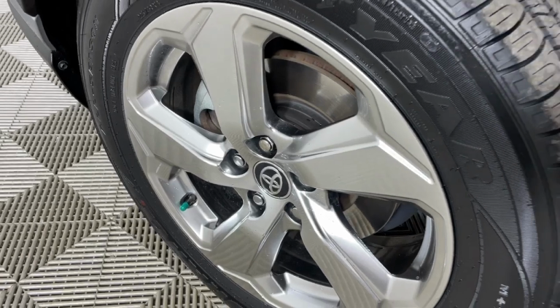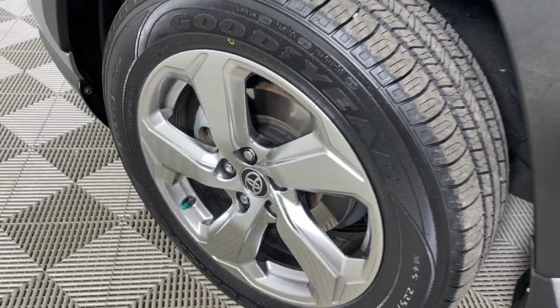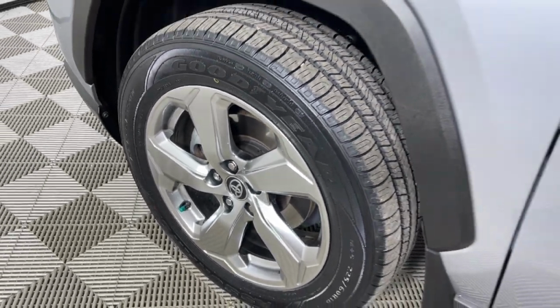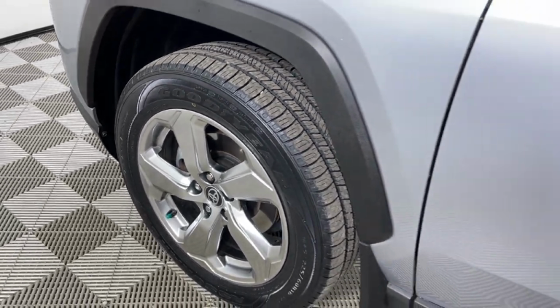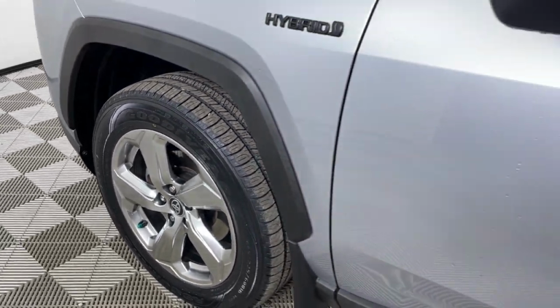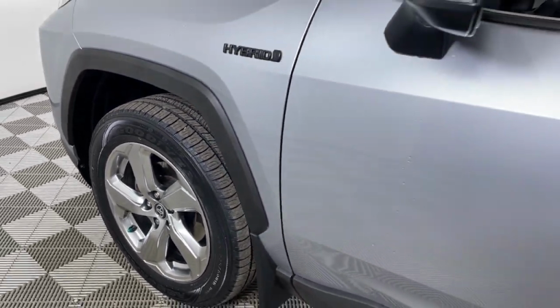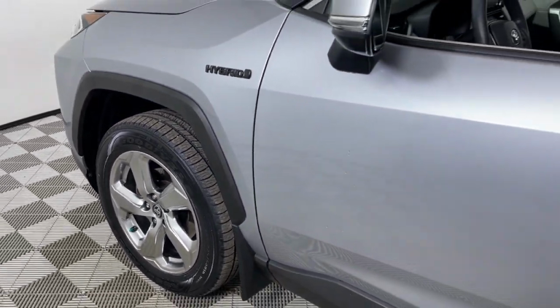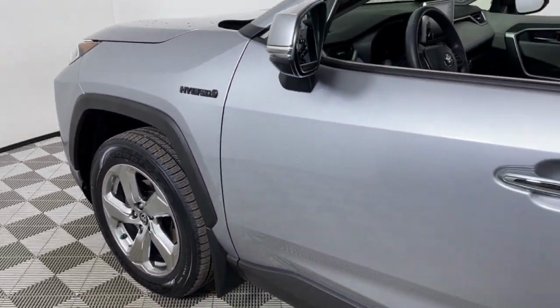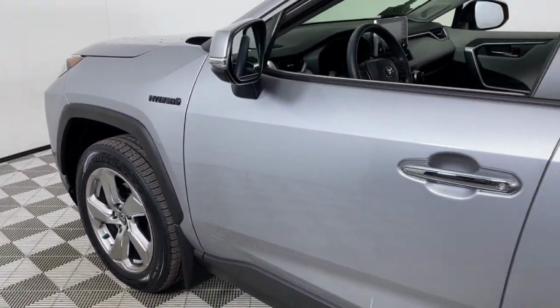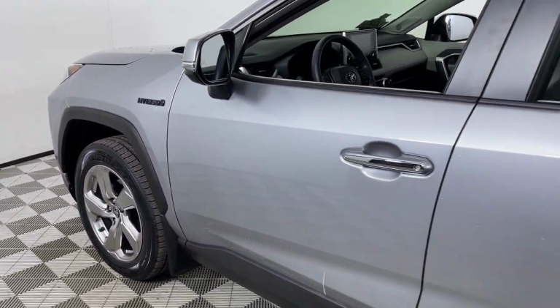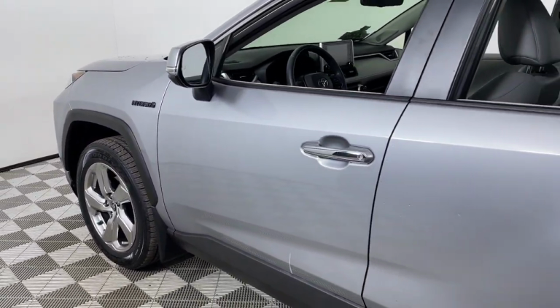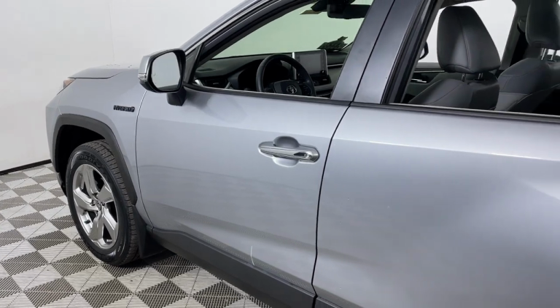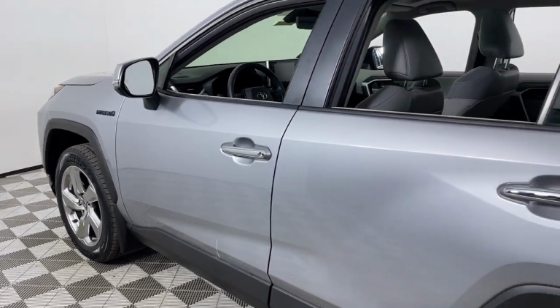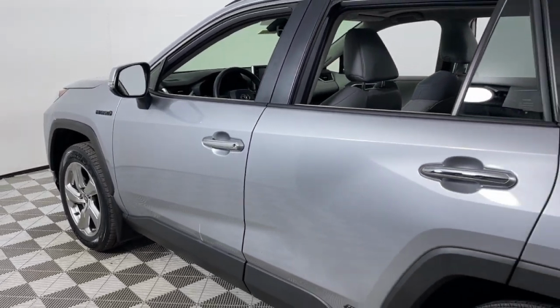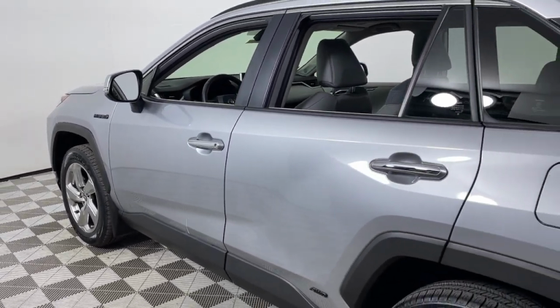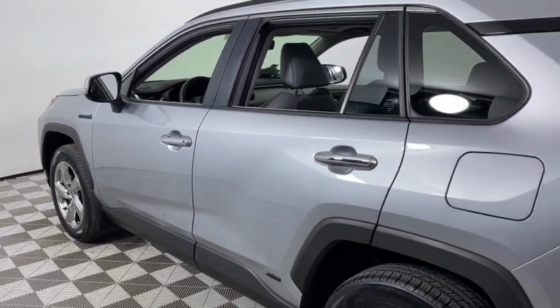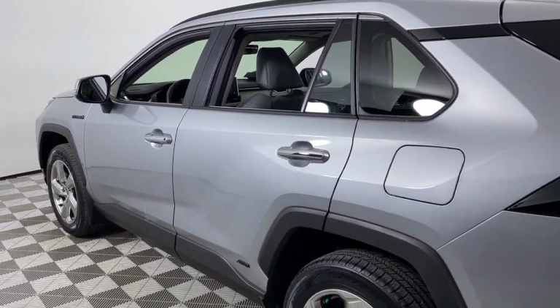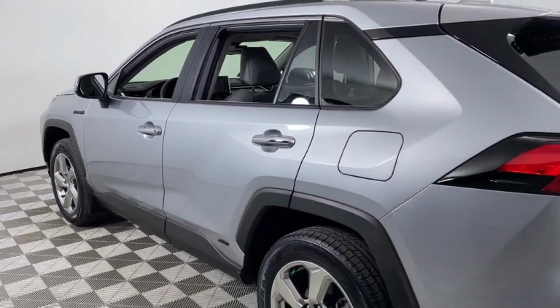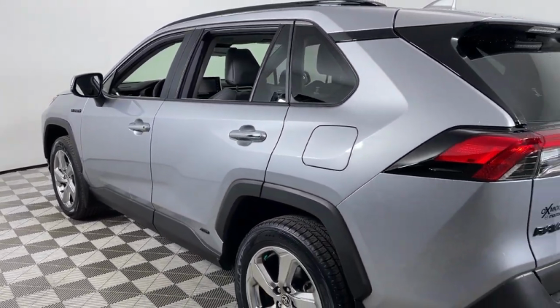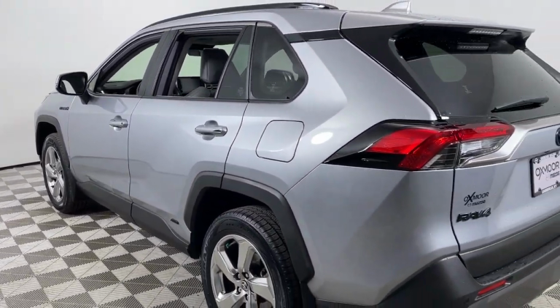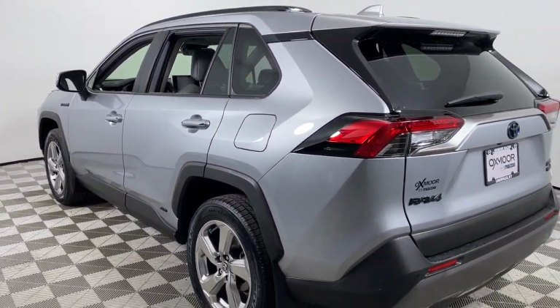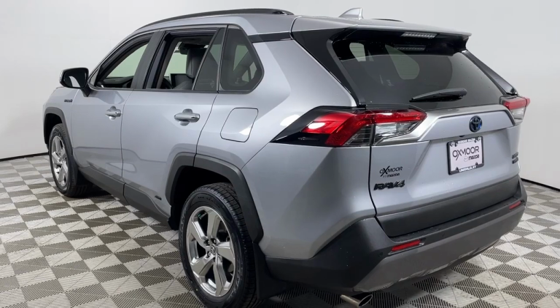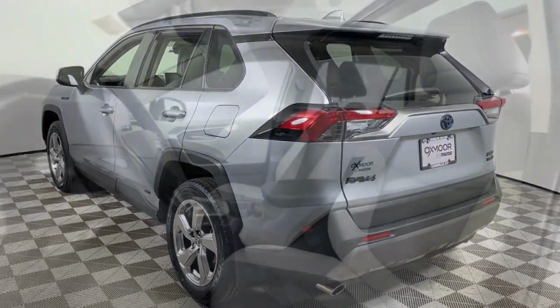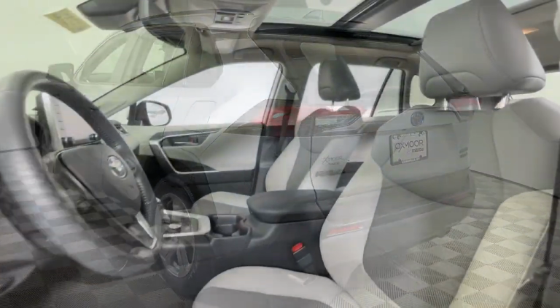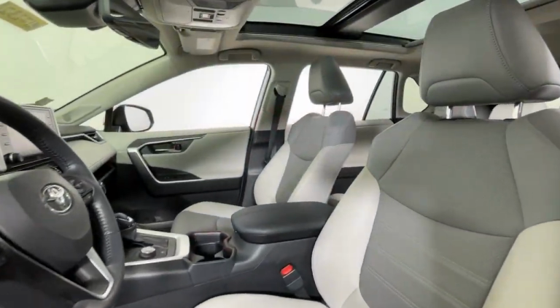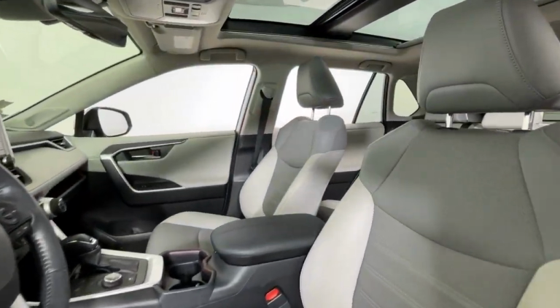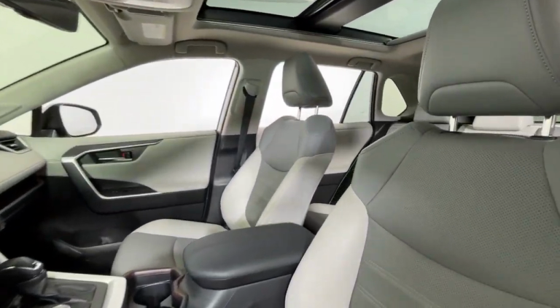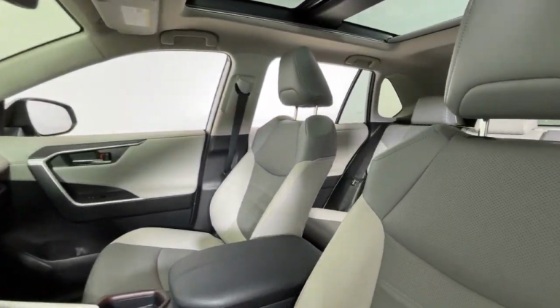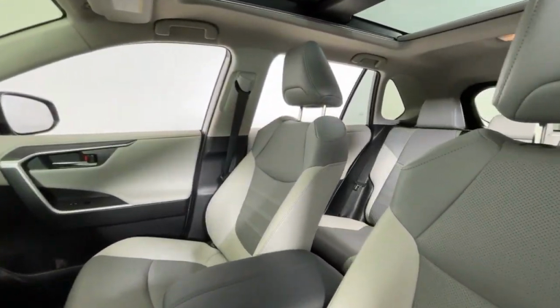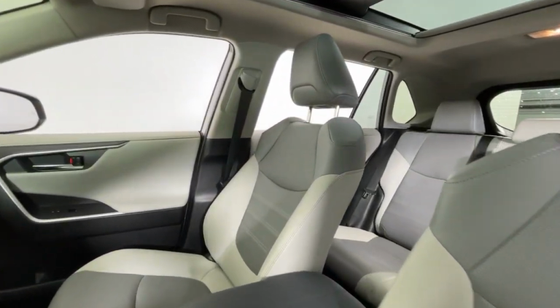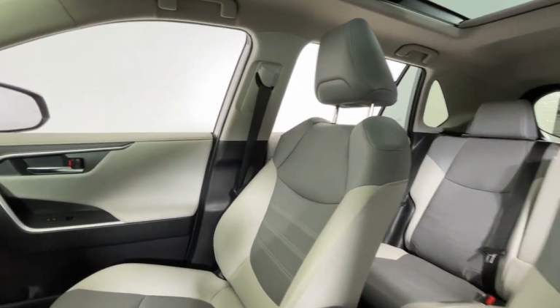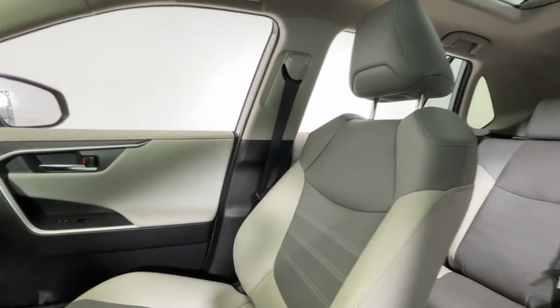You'll have love at first sight with the 2020 Toyota RAV4 Hybrid. With less than 30,000 miles on the odometer, this vehicle stands out from the rest. Drive into the future in confidence and comfort in this Toyota RAV4 Hybrid.